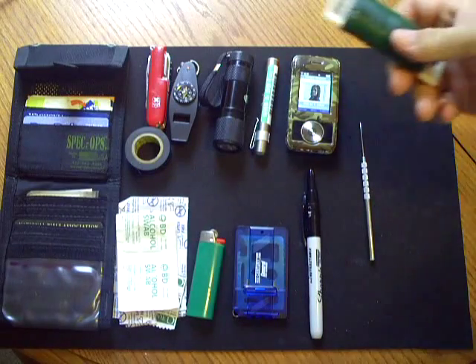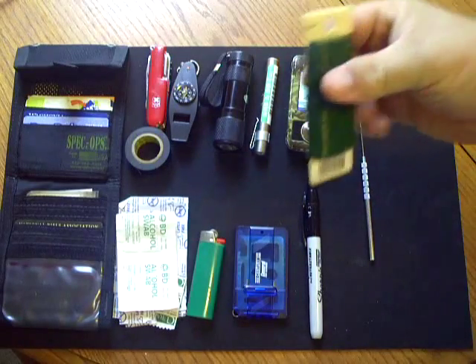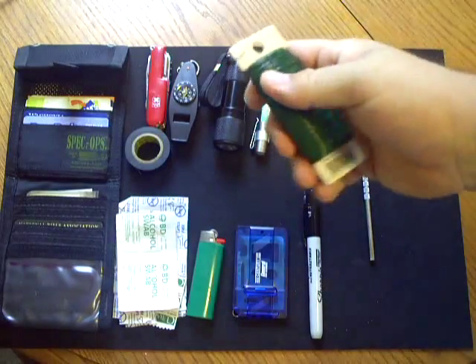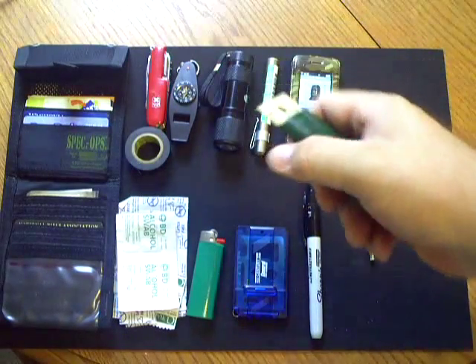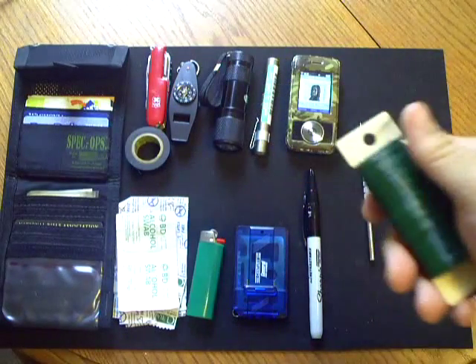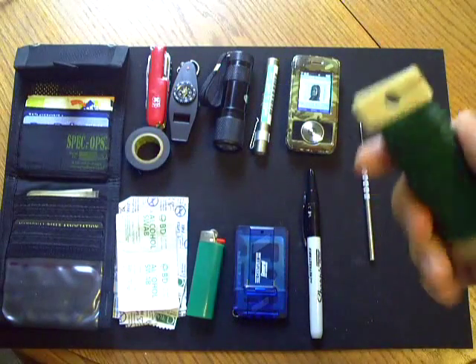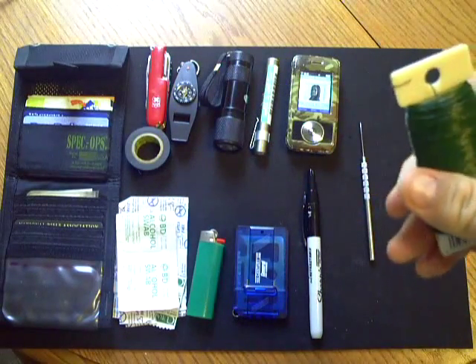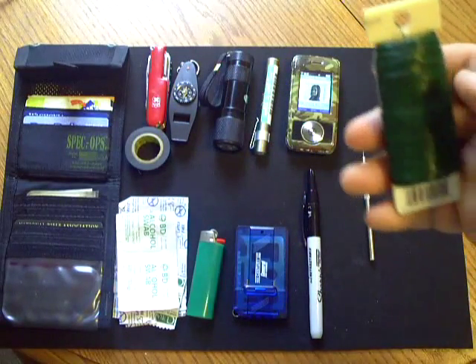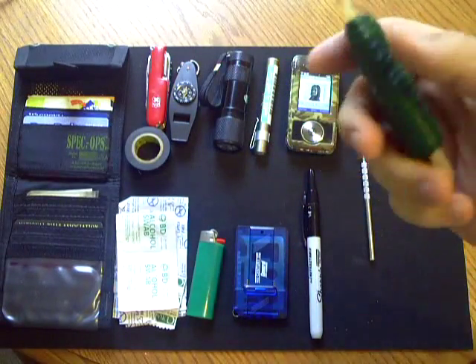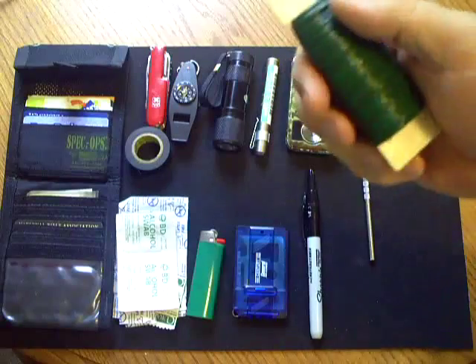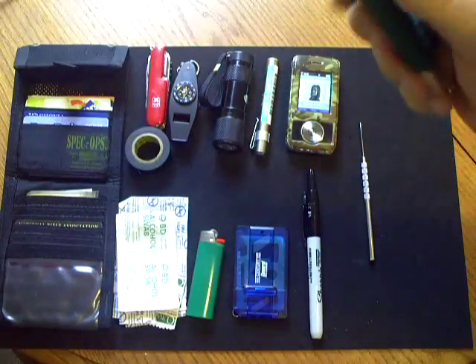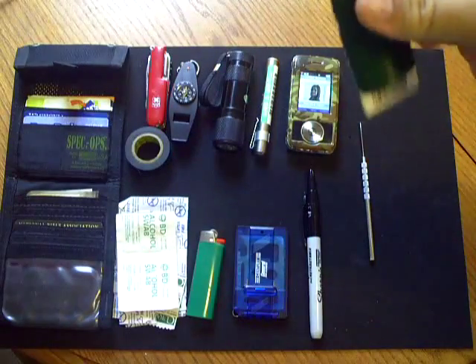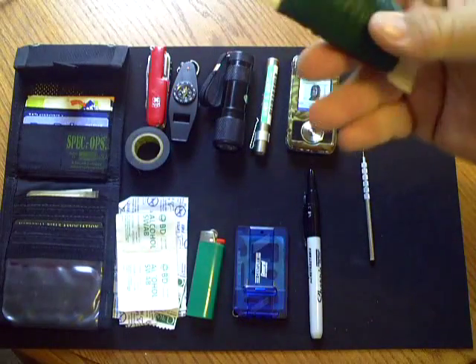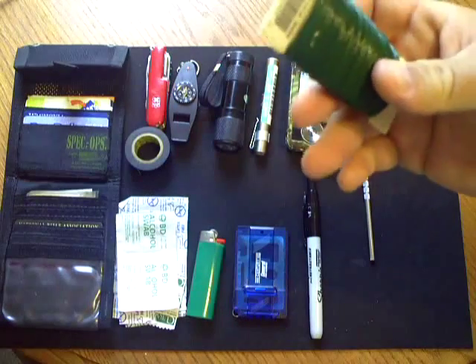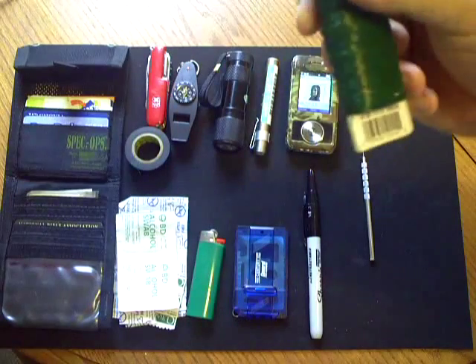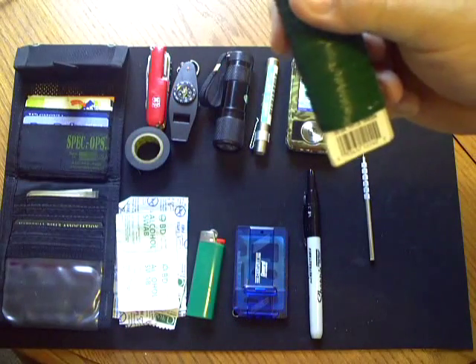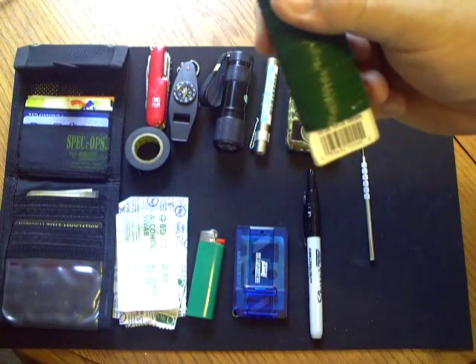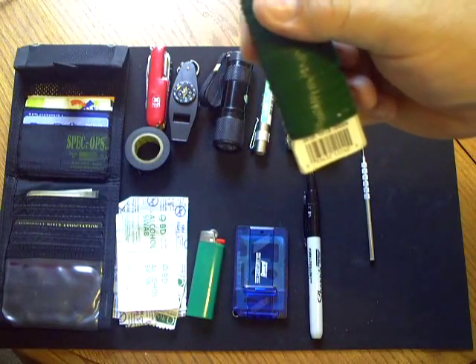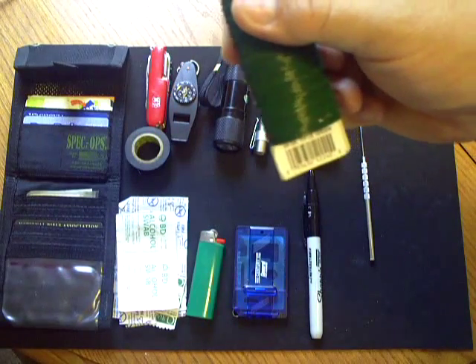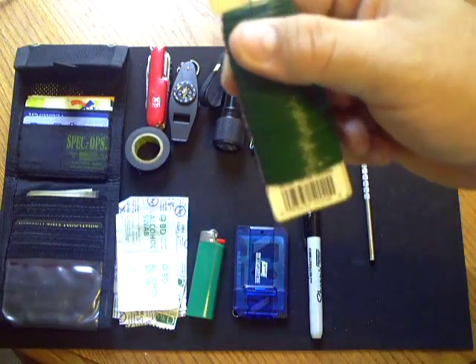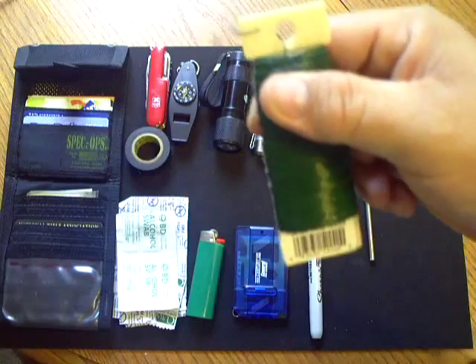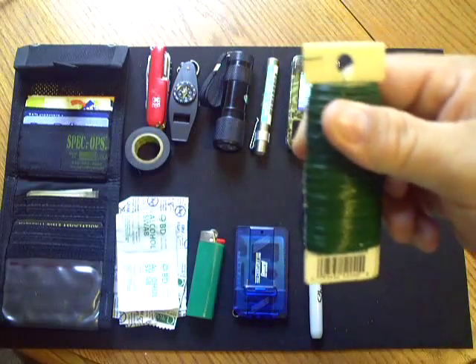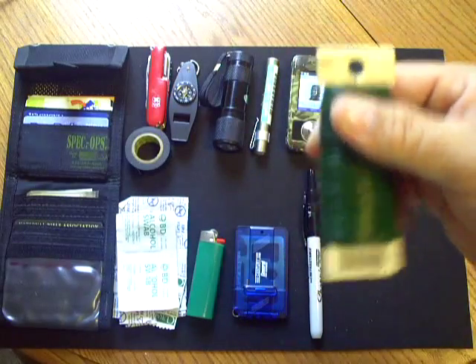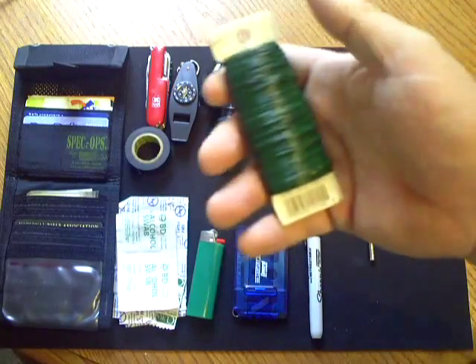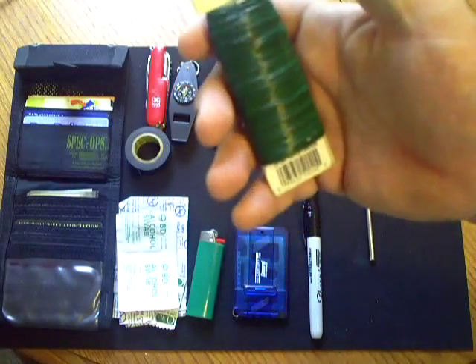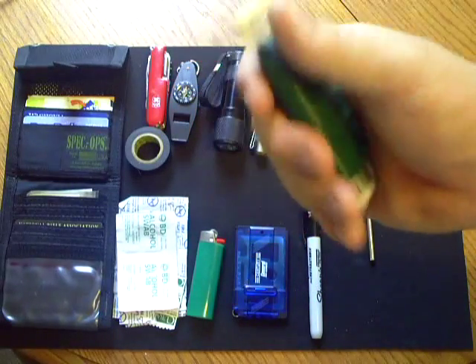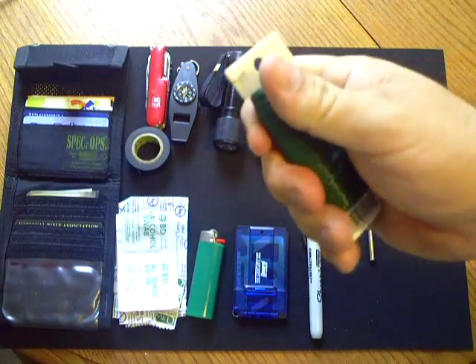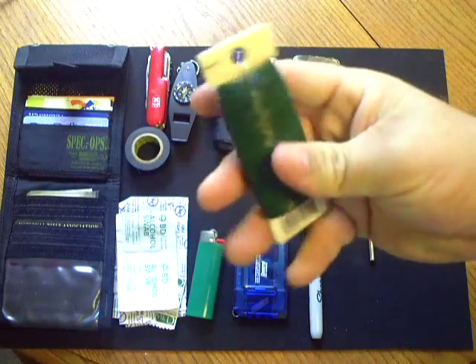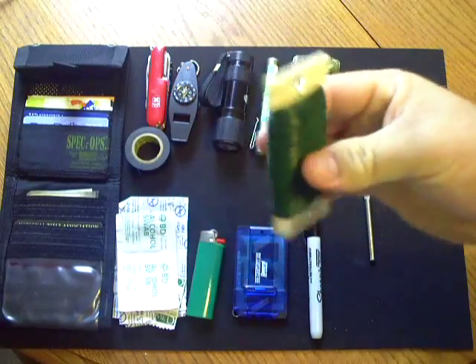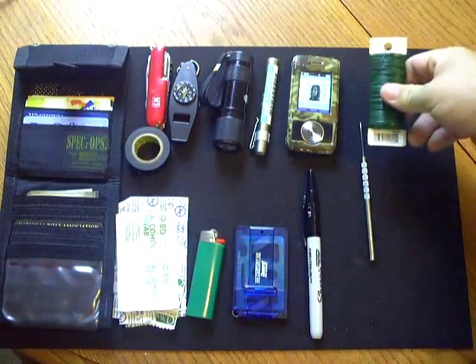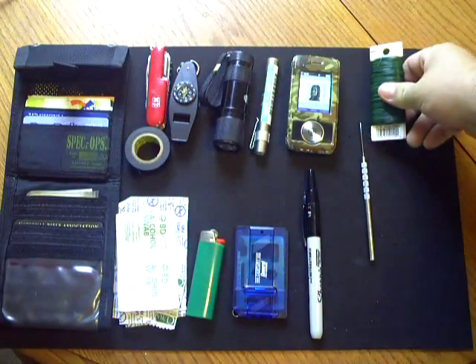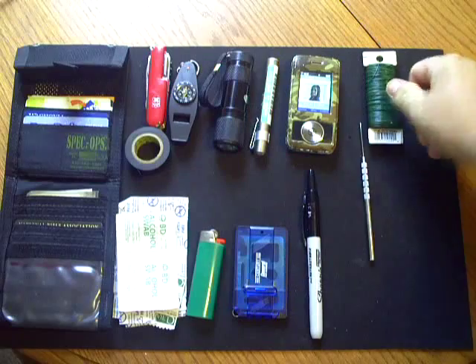In my truck or my bag at work I always carry a little bit of snare wire. This is just standard 24-gauge wire, a quarter pound of it, so it's very sturdy and you can tie up a lot of things with that.